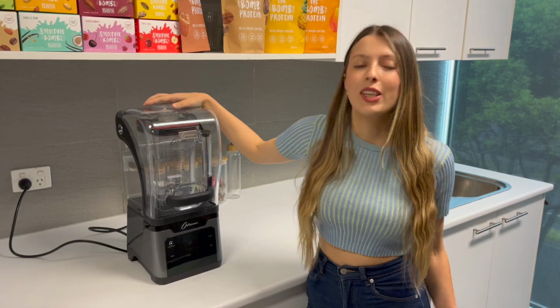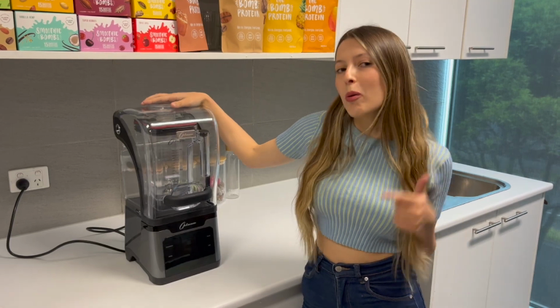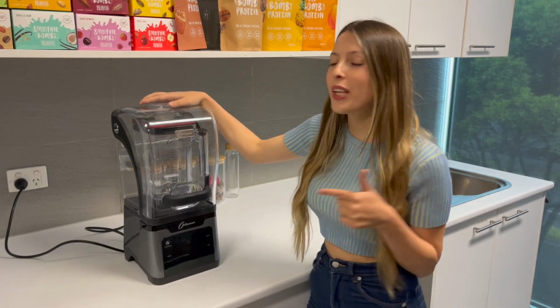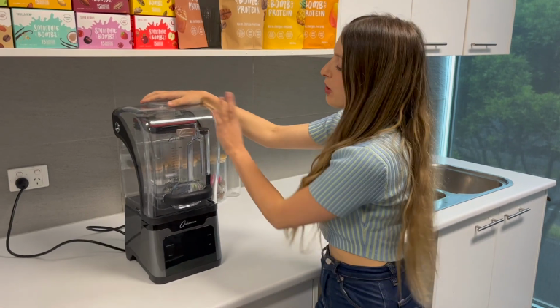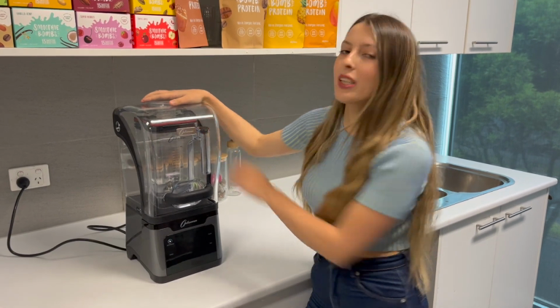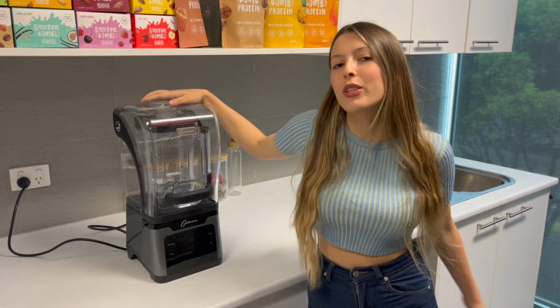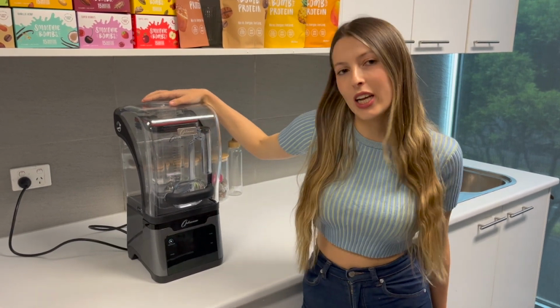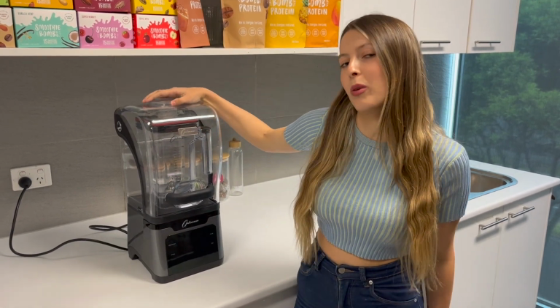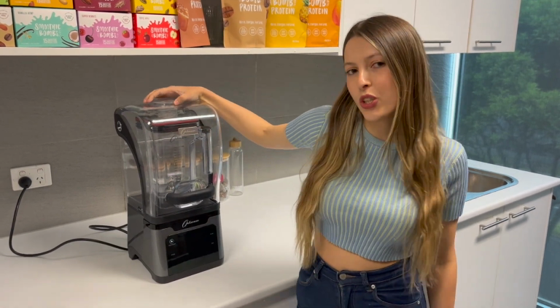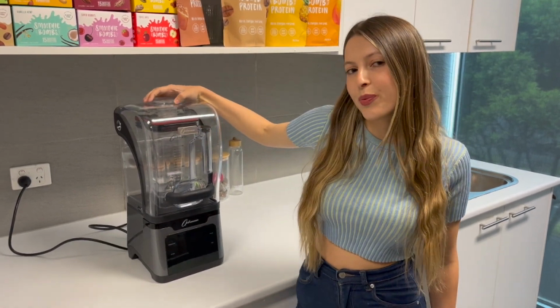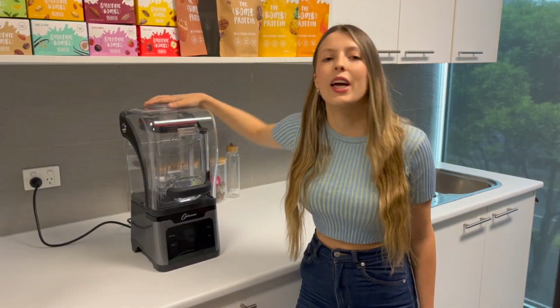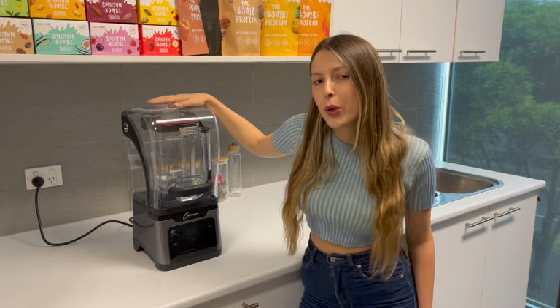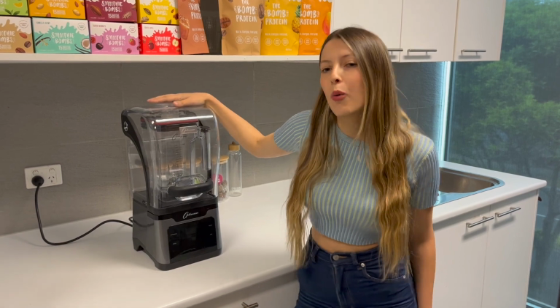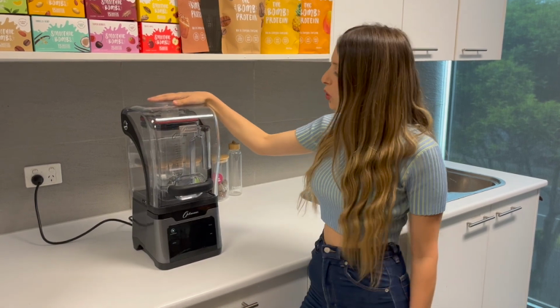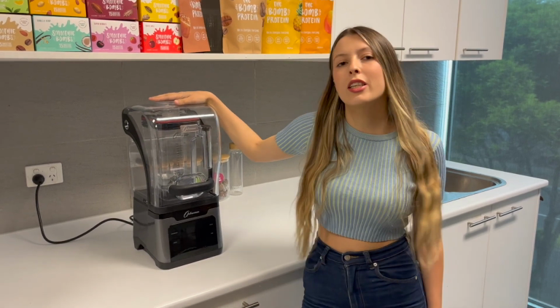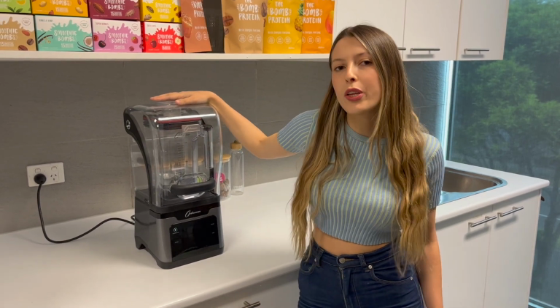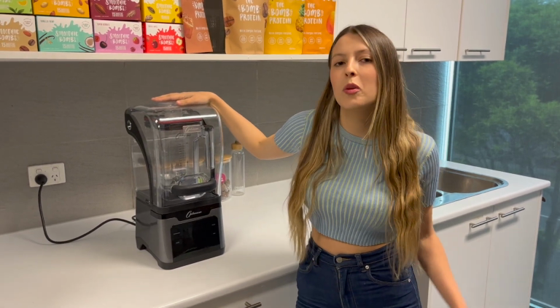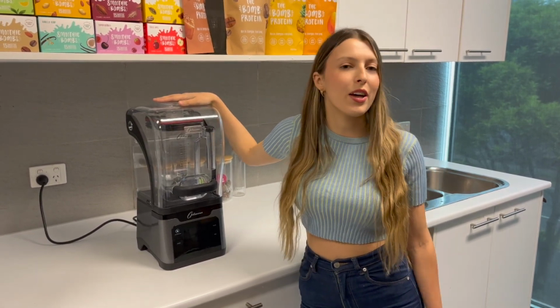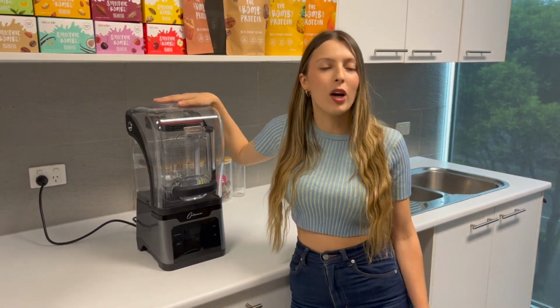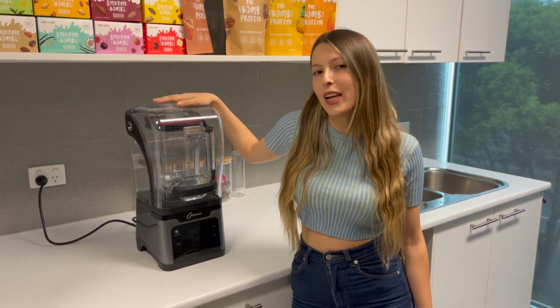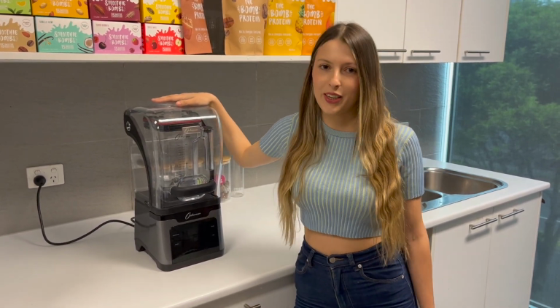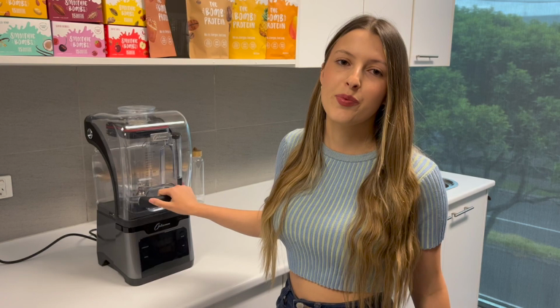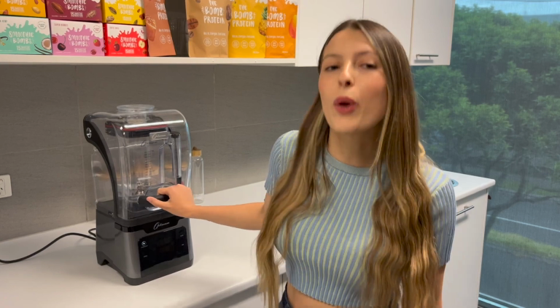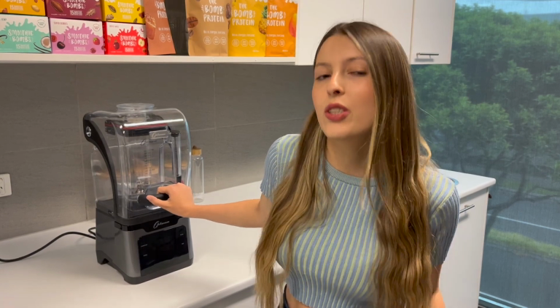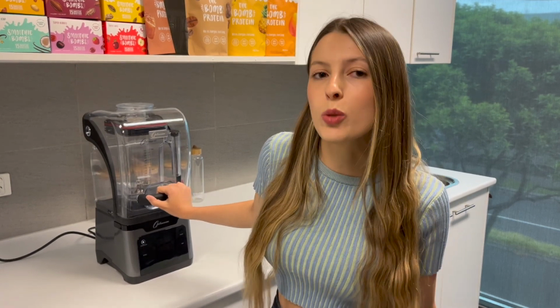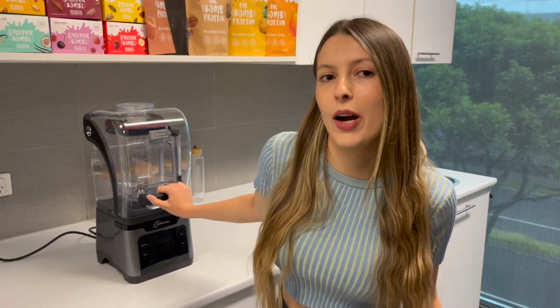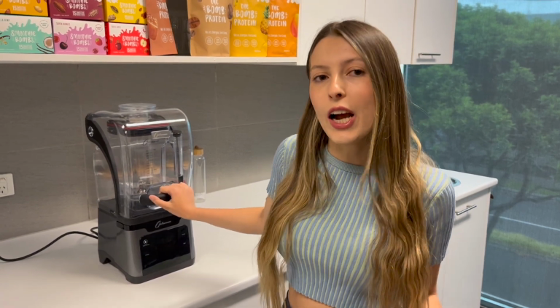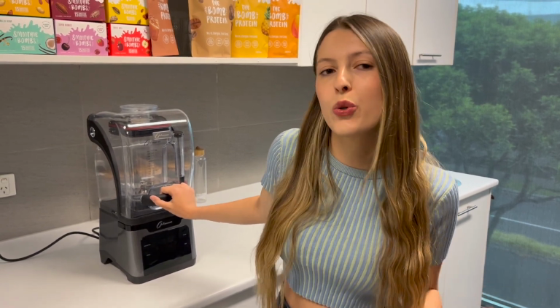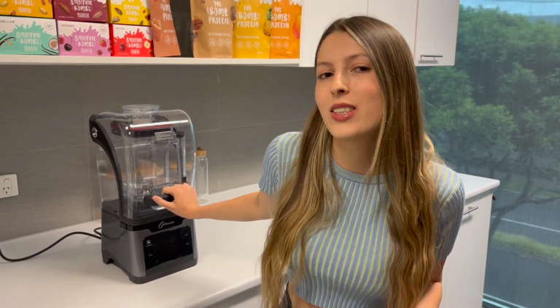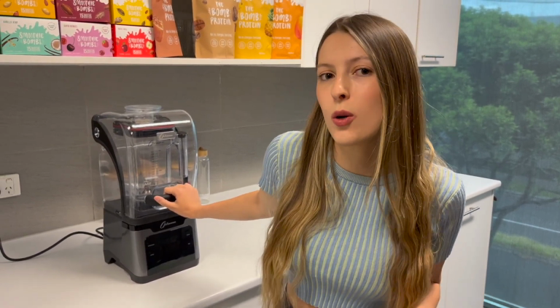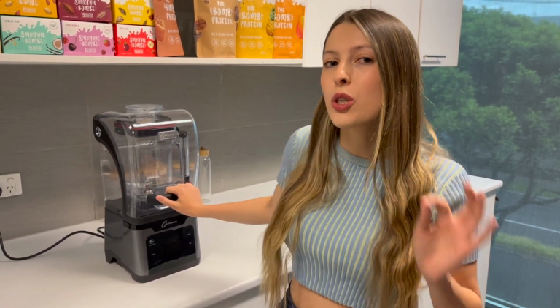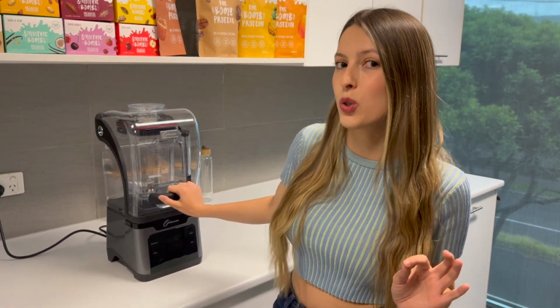You've probably already seen me use this blender — it's the one I use every day at the Smoothie Bombs HQ. I get a lot of questions about what it's called. It's the Optimum 9400X Blender. We love it because it's super high powered — it's actually 2600 watts, which is commercial grade.